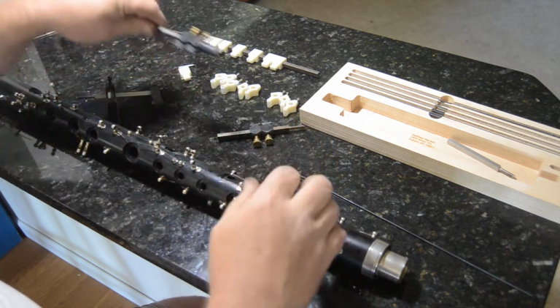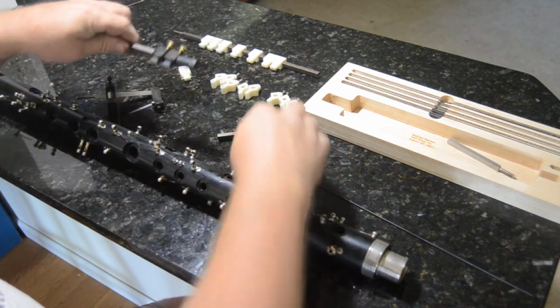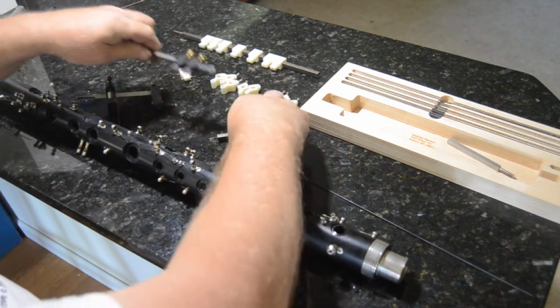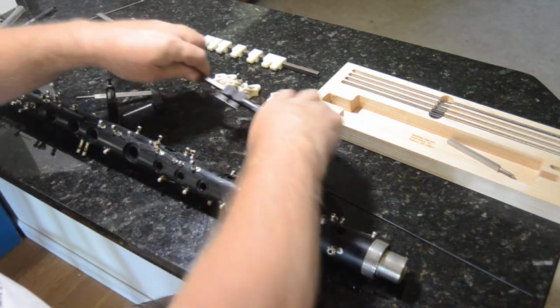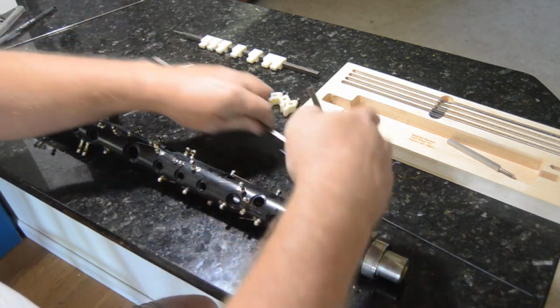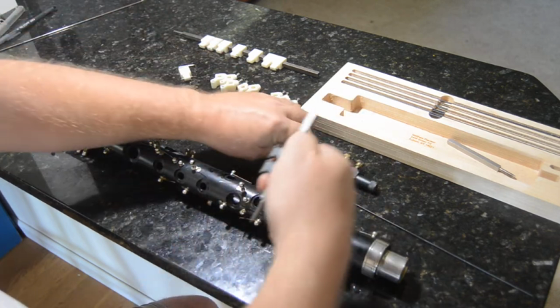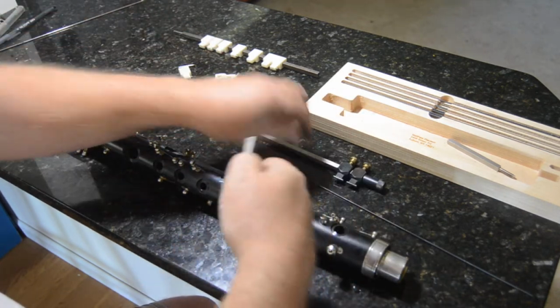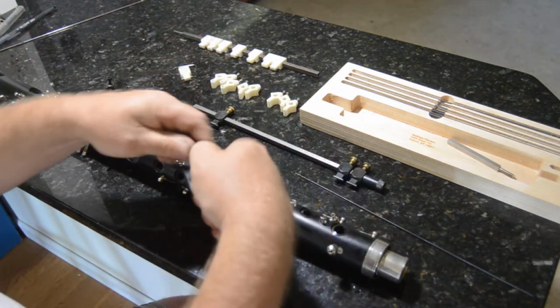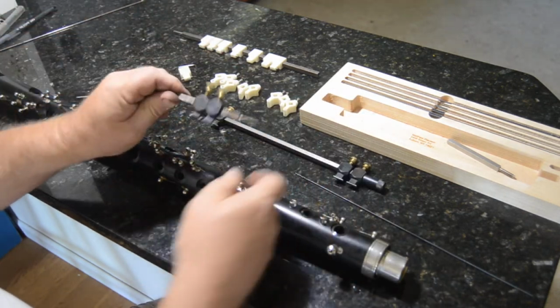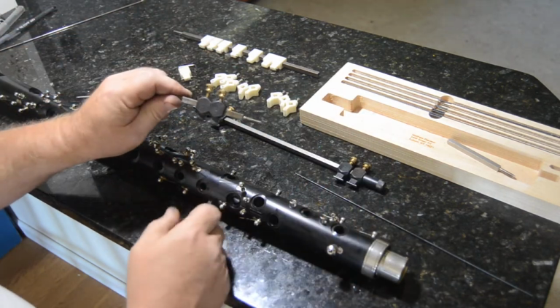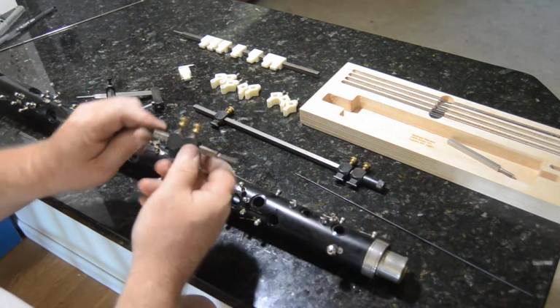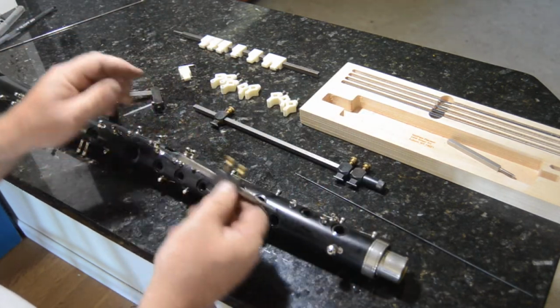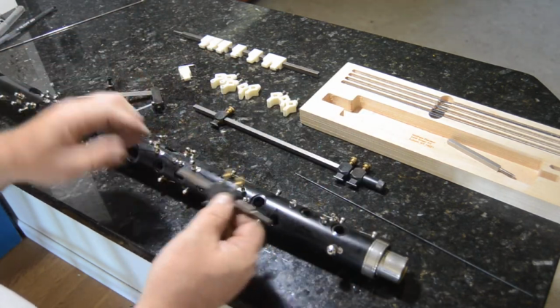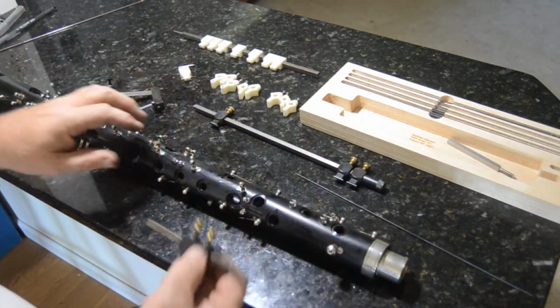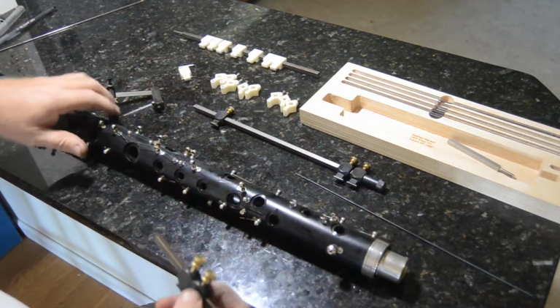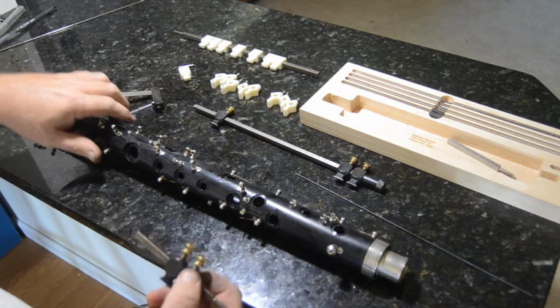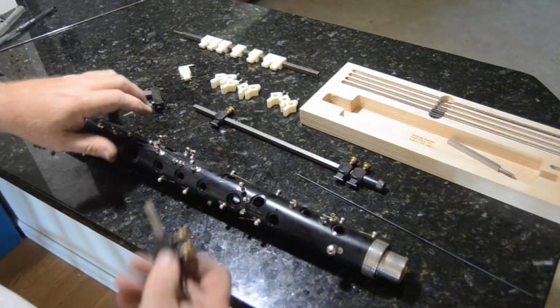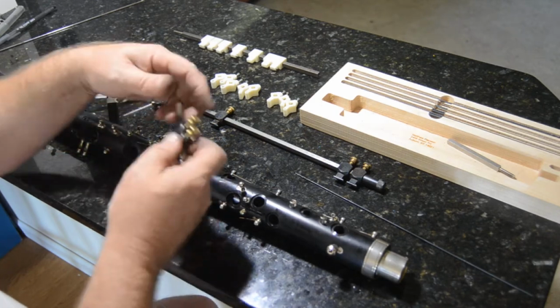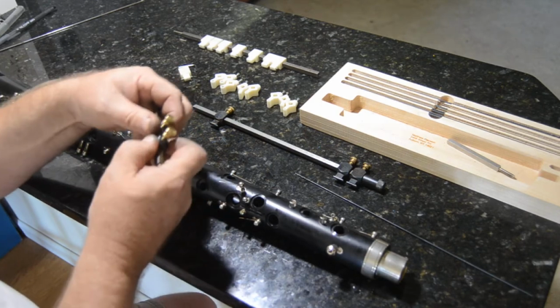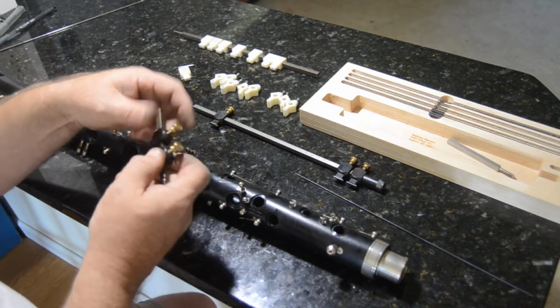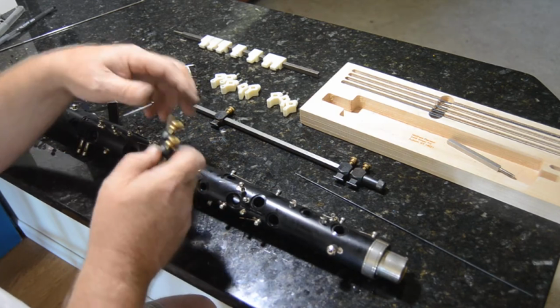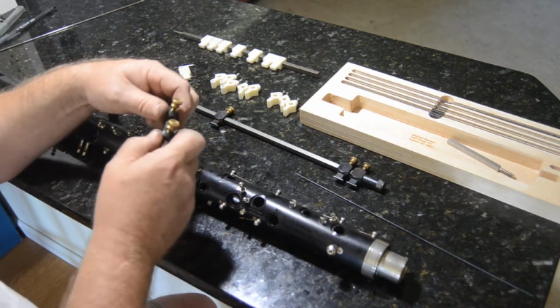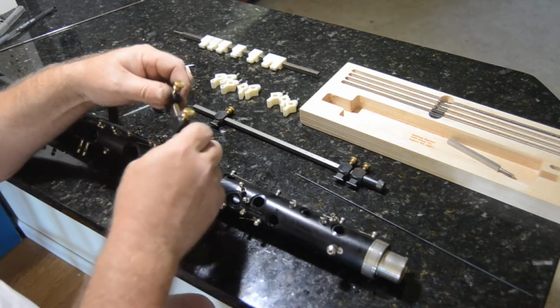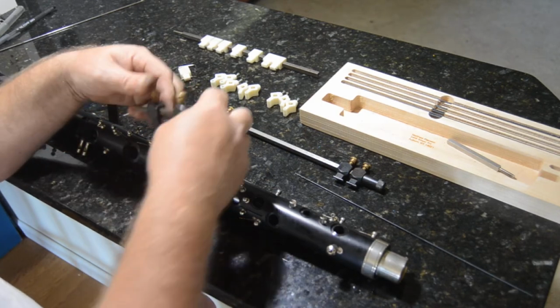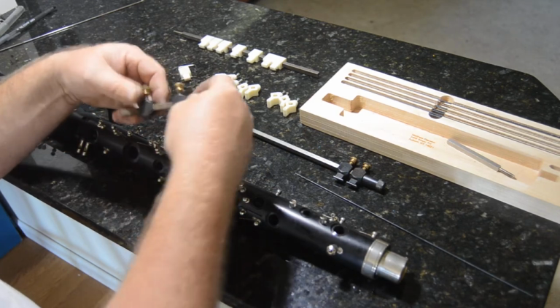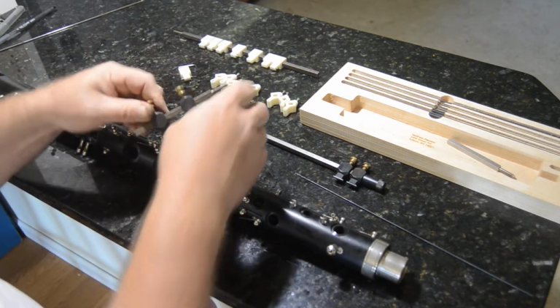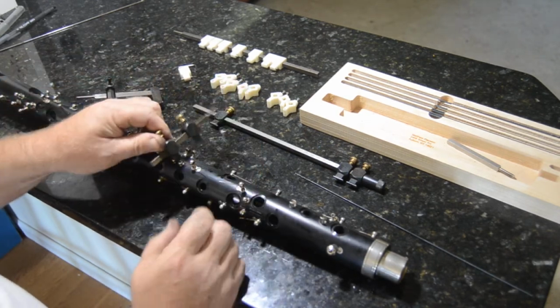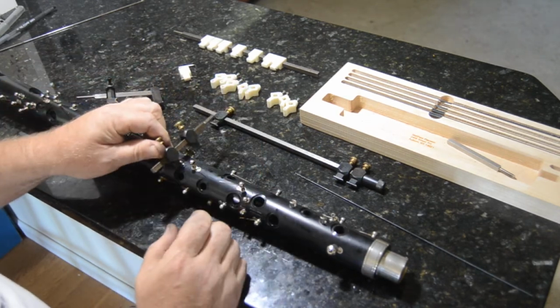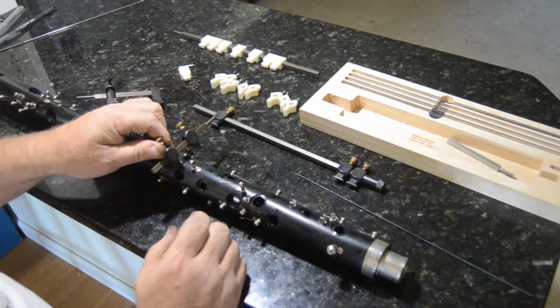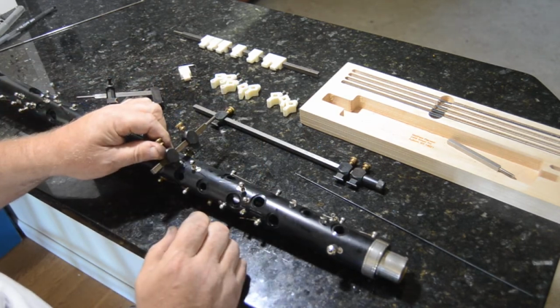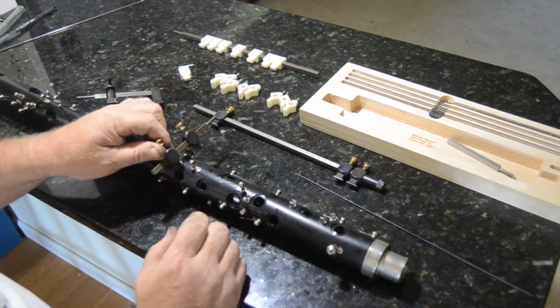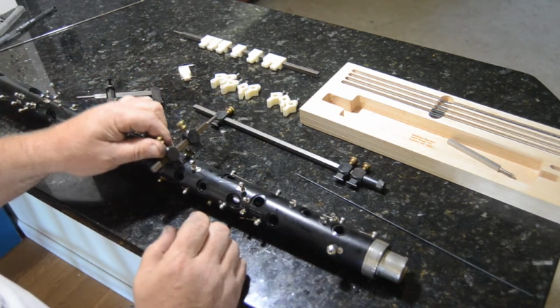I also have a shorter version, so if you're doing your cross drilling posts this way you can set it up that way.